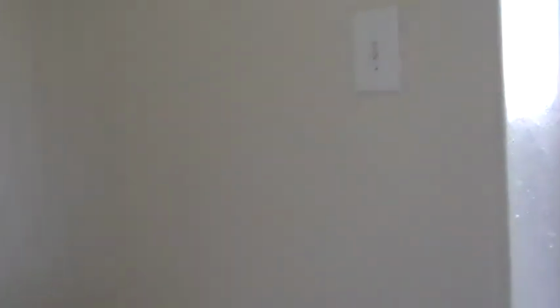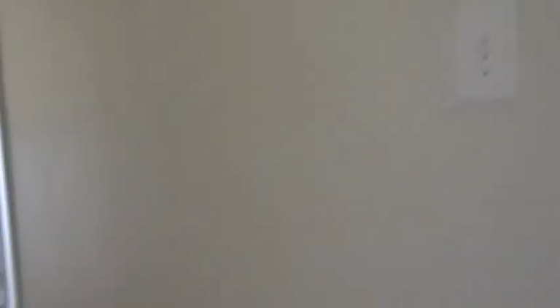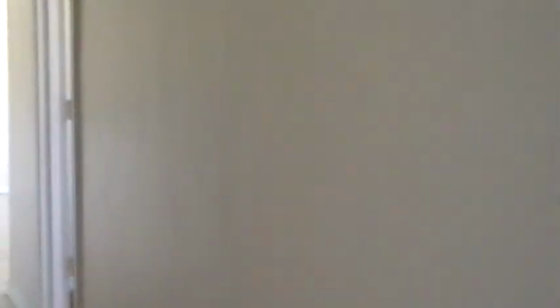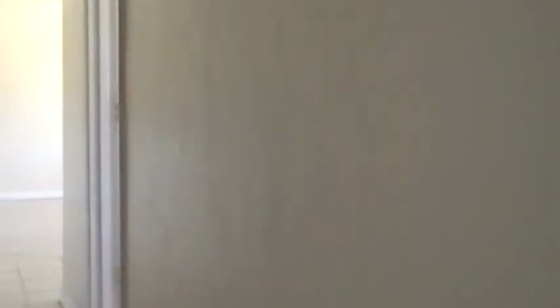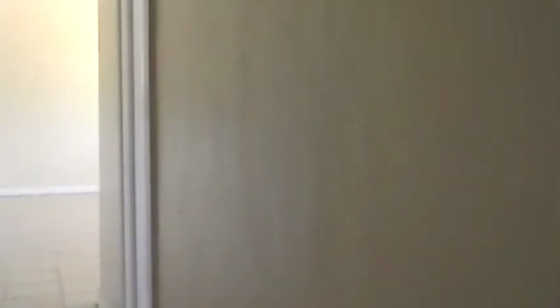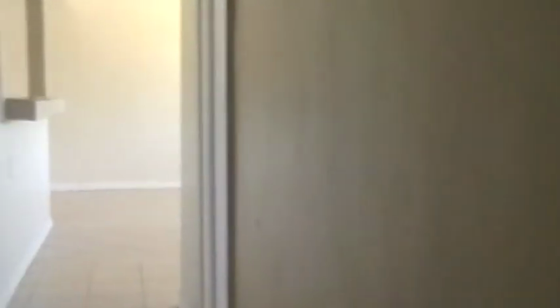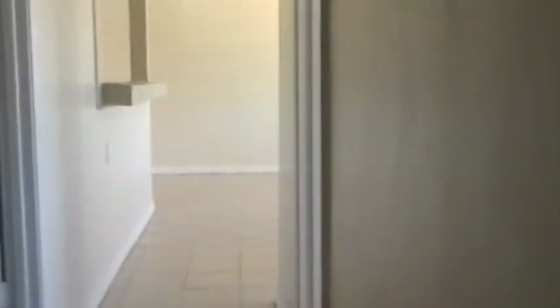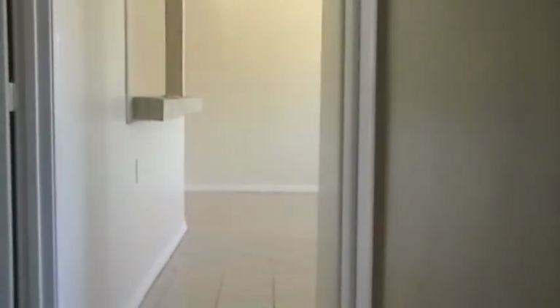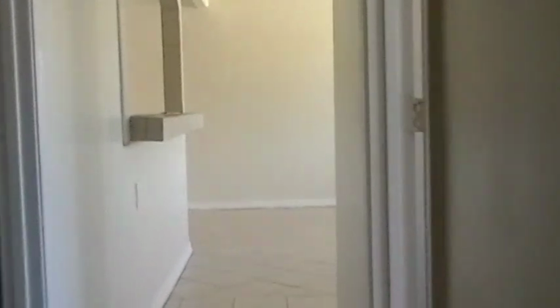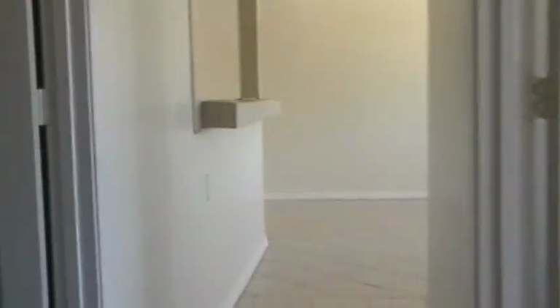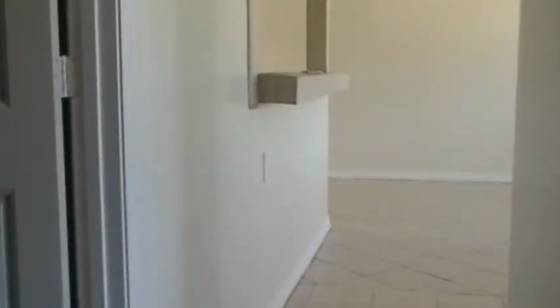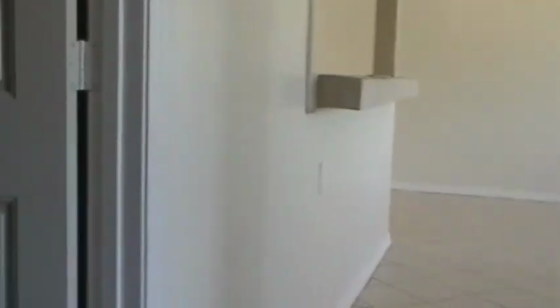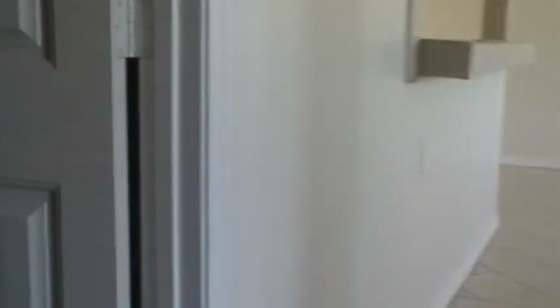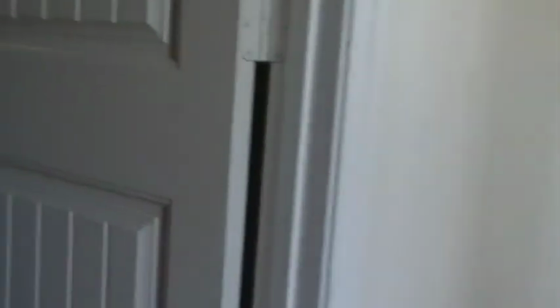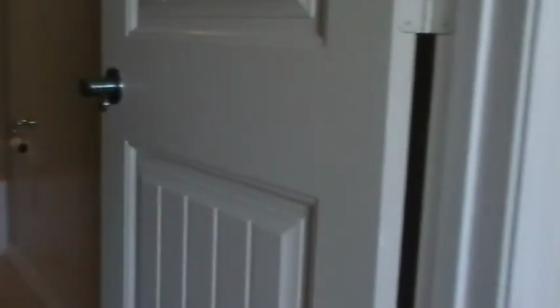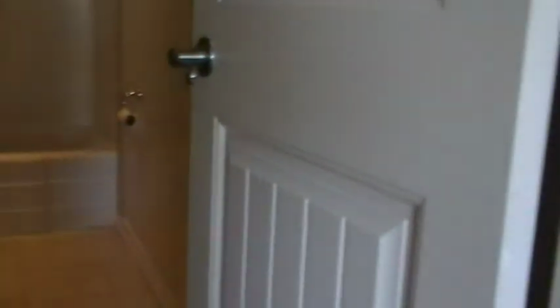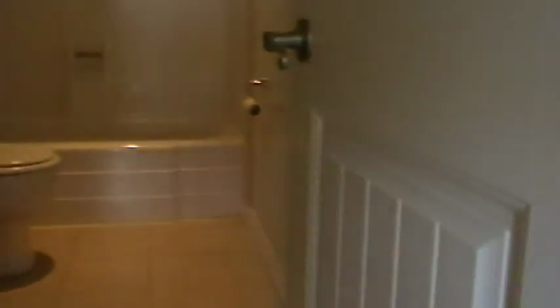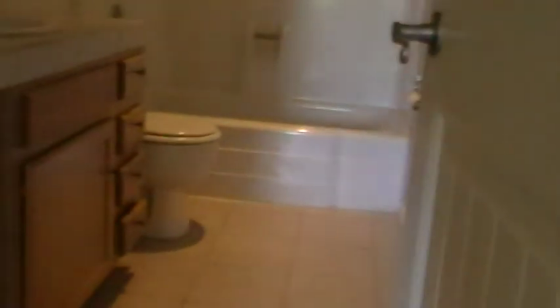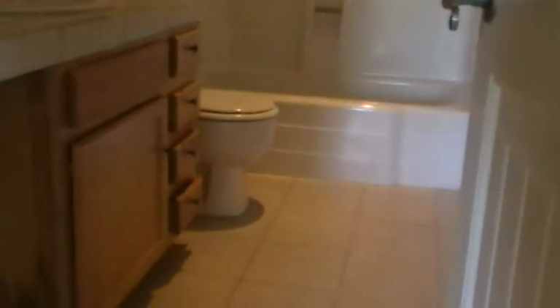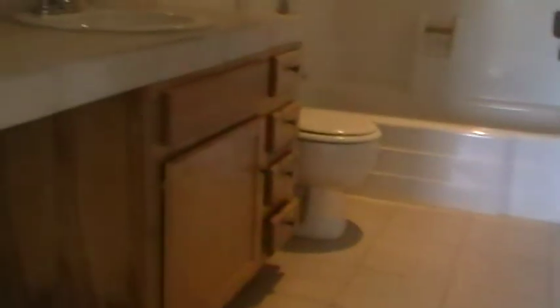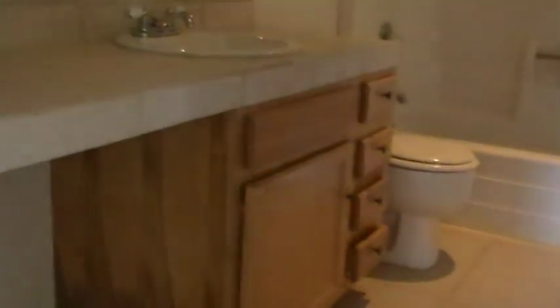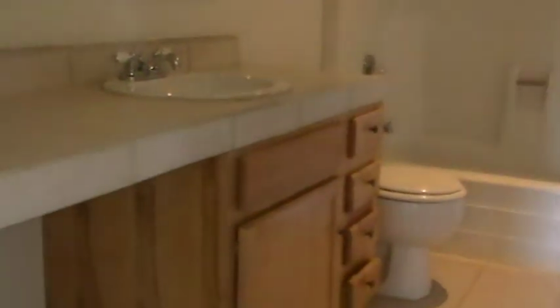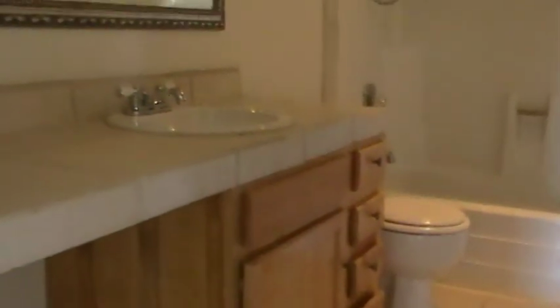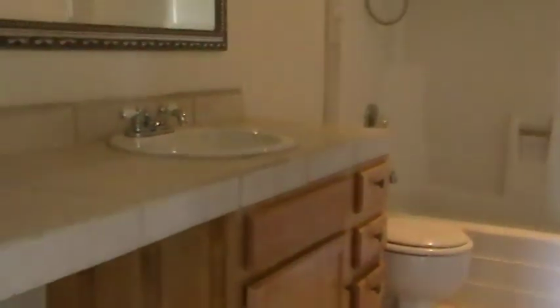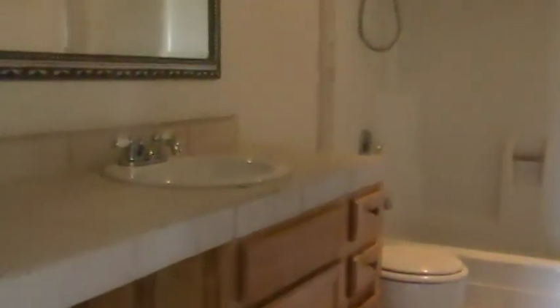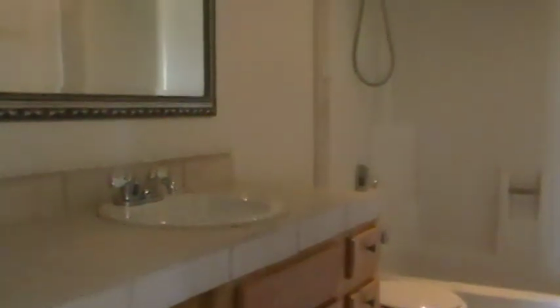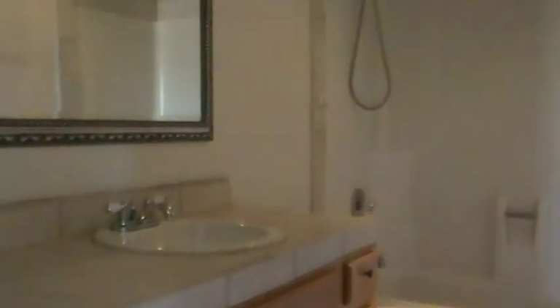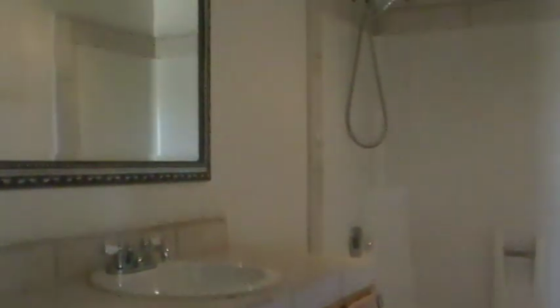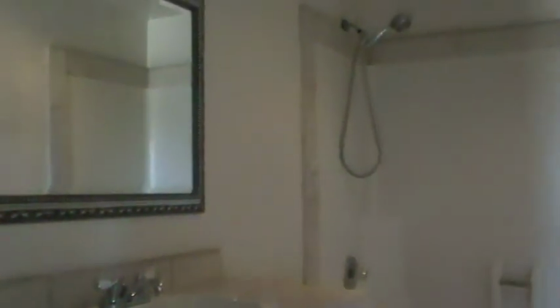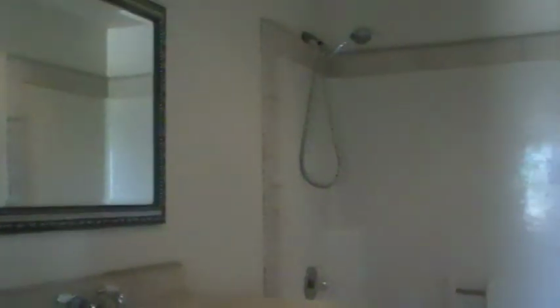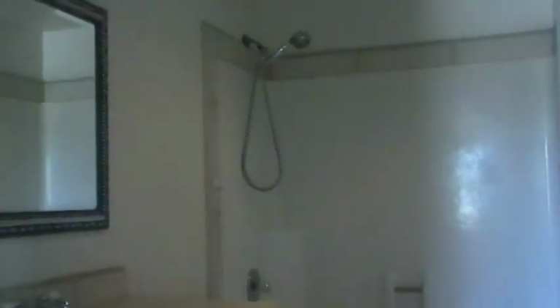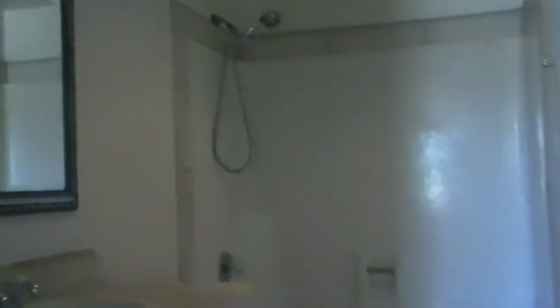This house has central air. This is the second bathroom, which is a tub and shower combination.